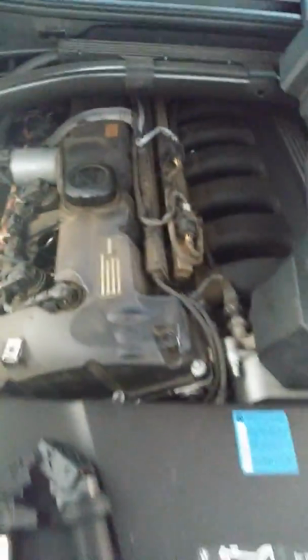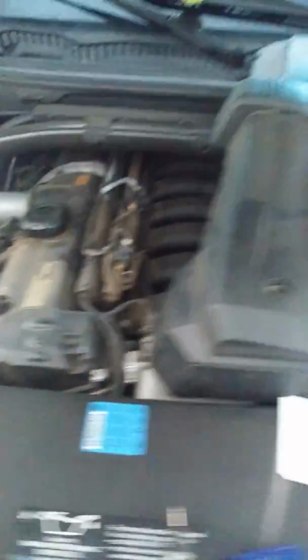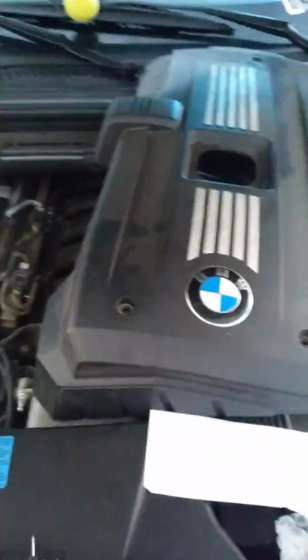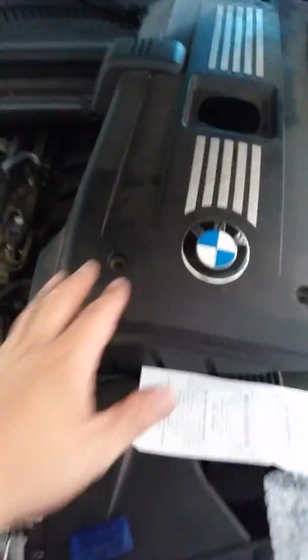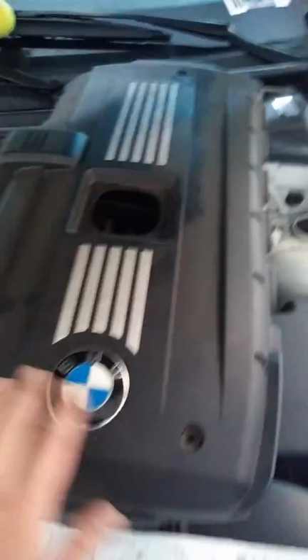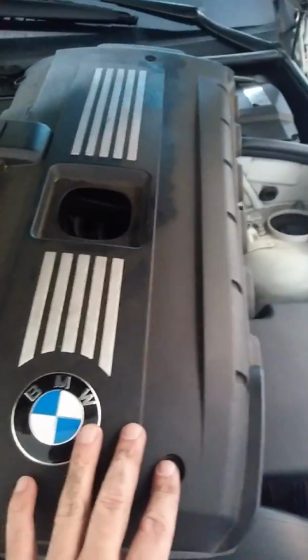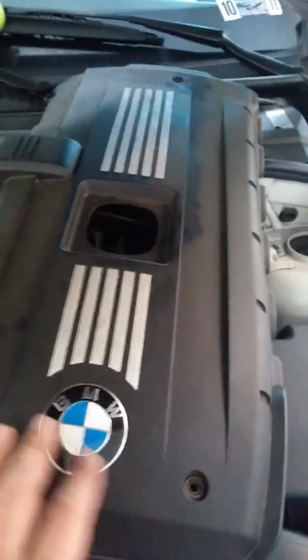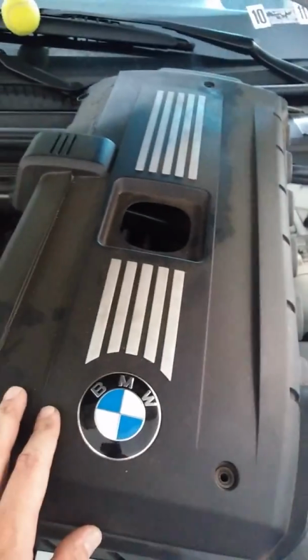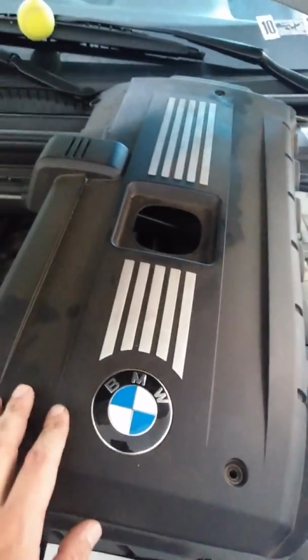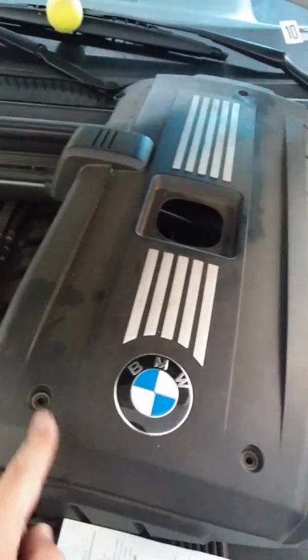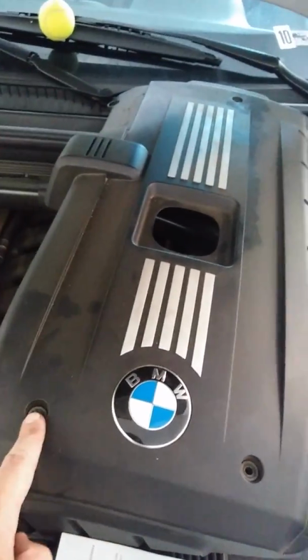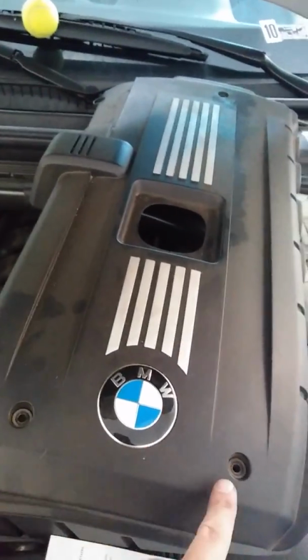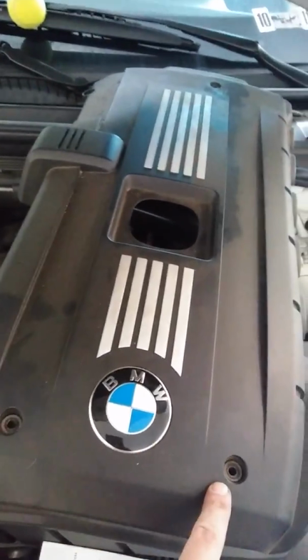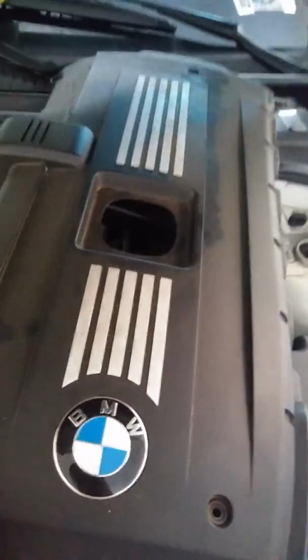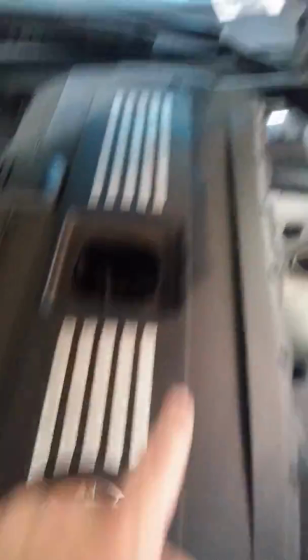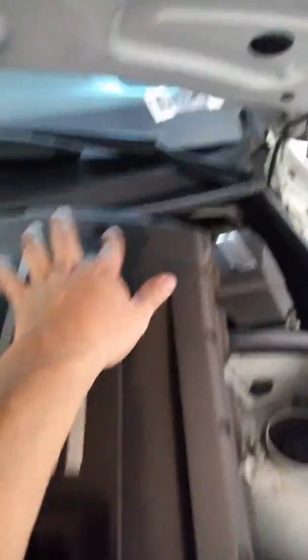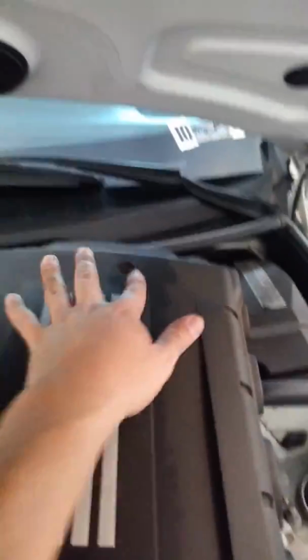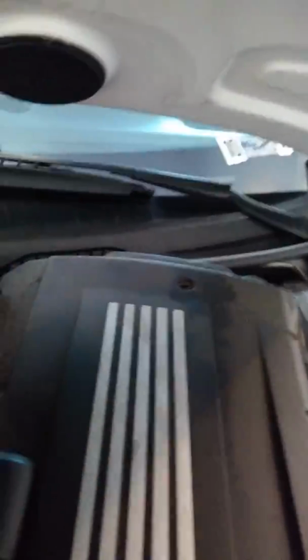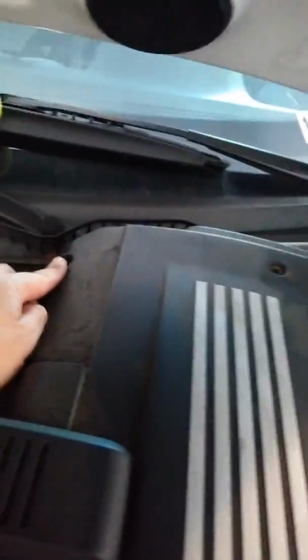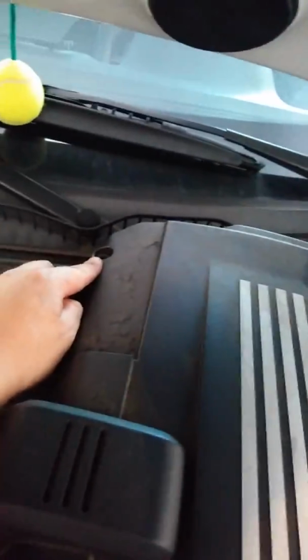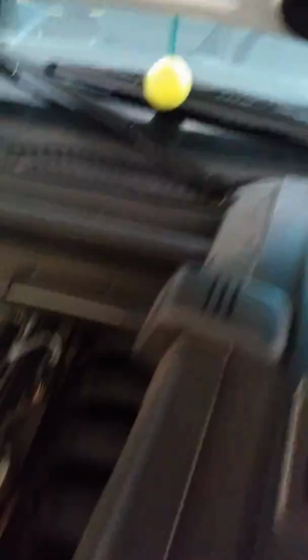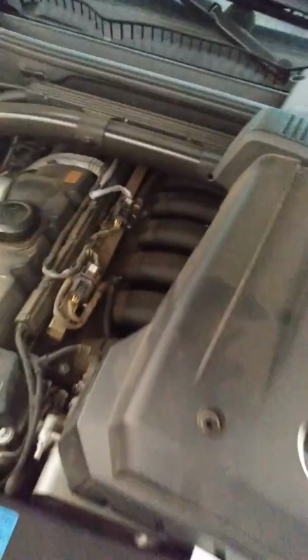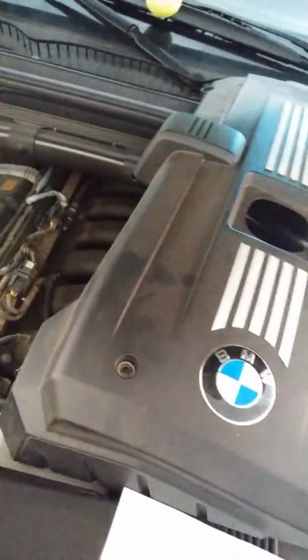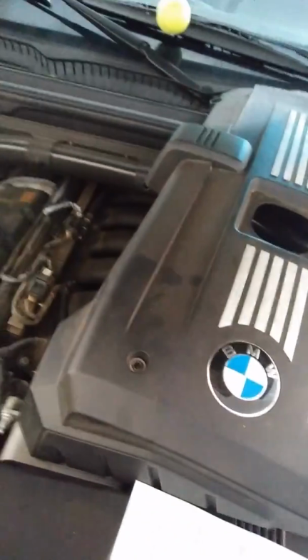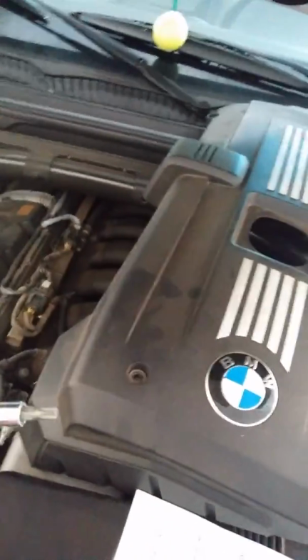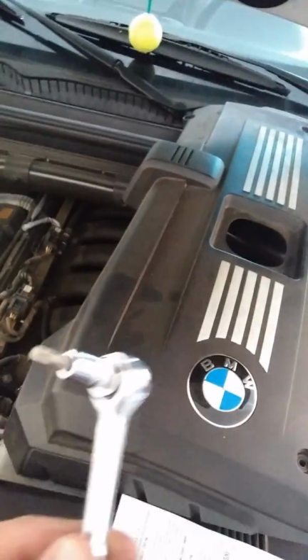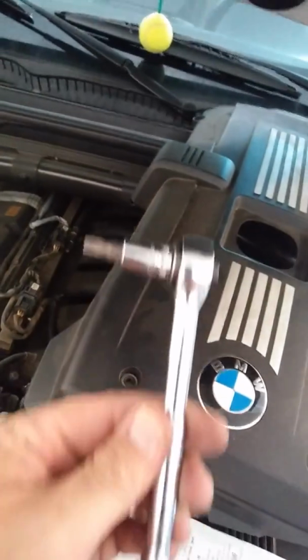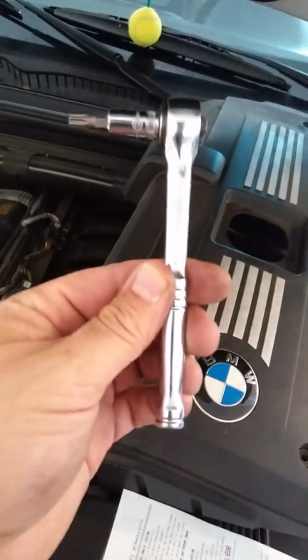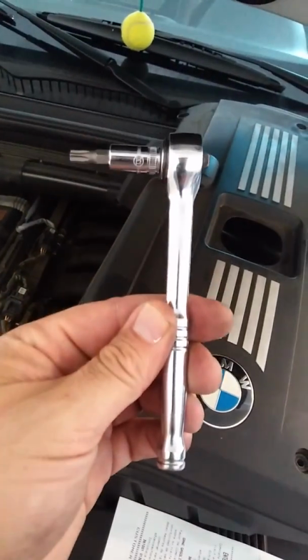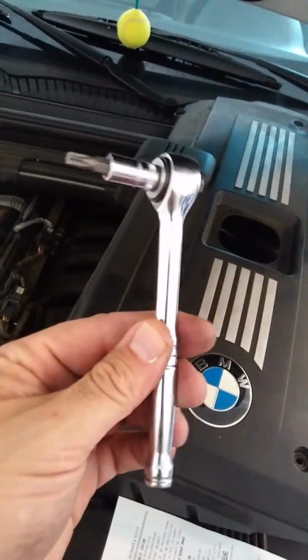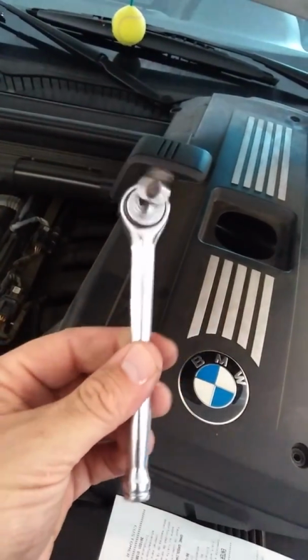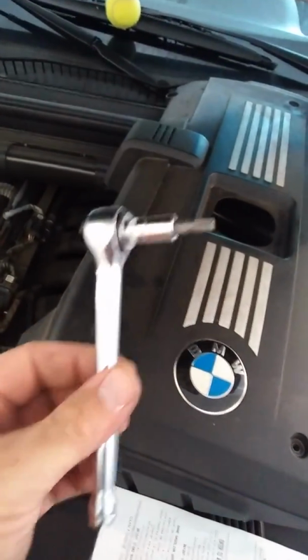The first thing I did was to remove this cover — it has four screws, one, two, three, and four. I used a small ratchet with a Torx bit to remove the screws.